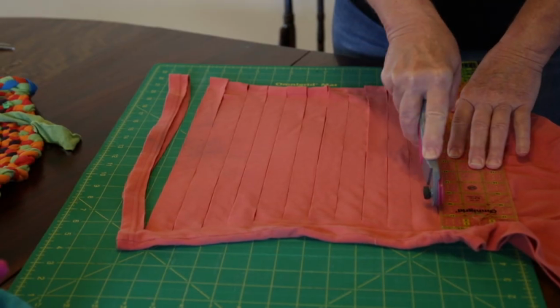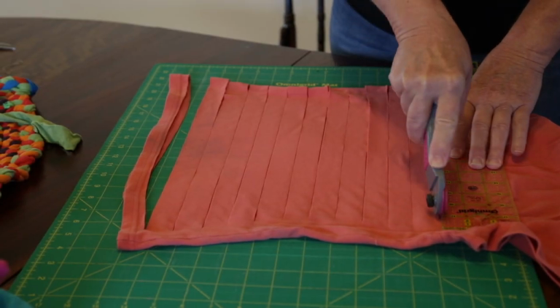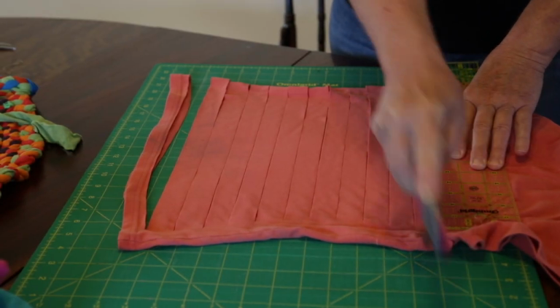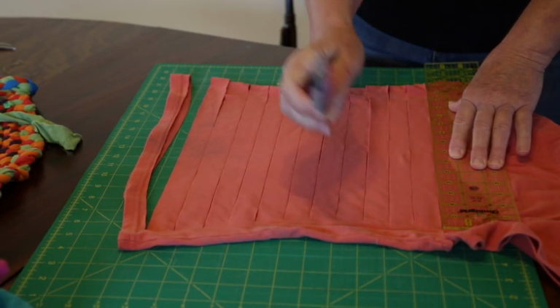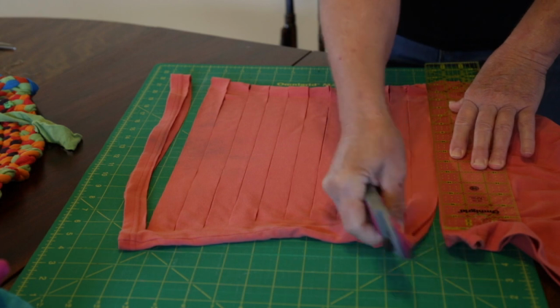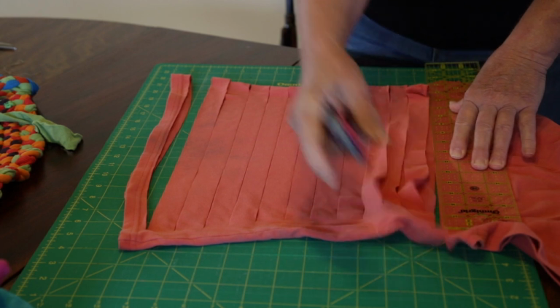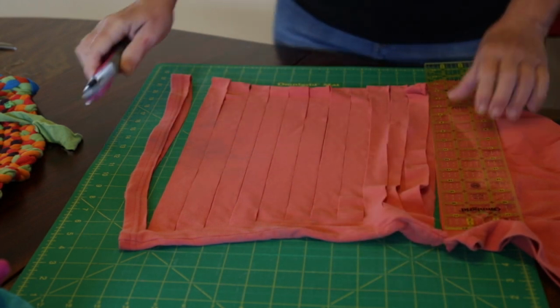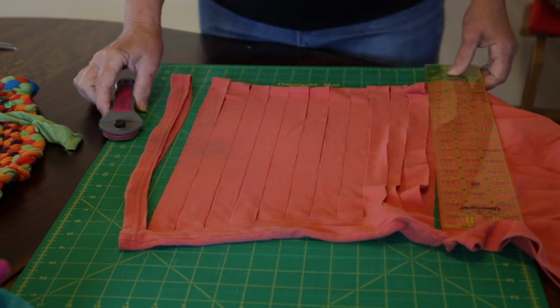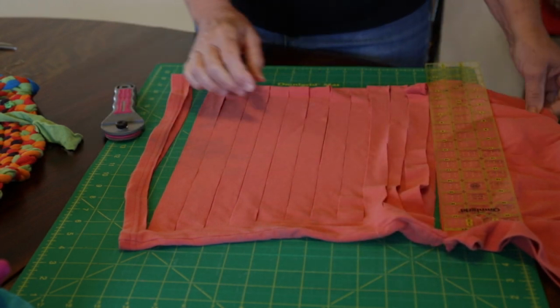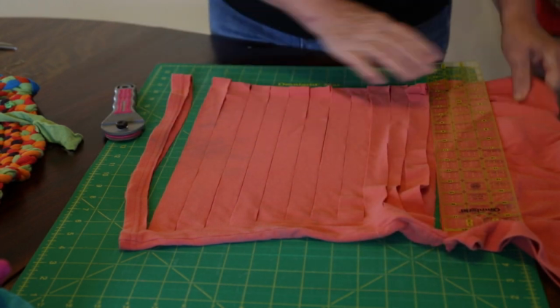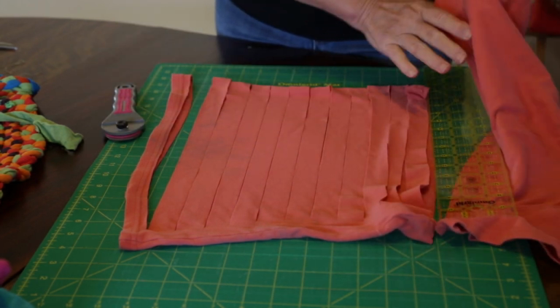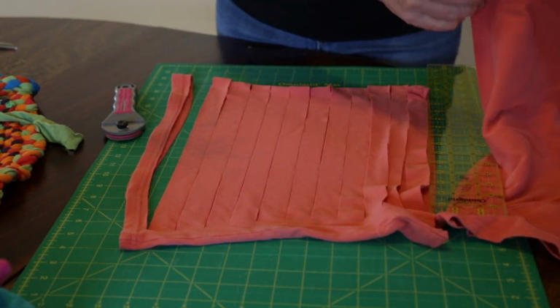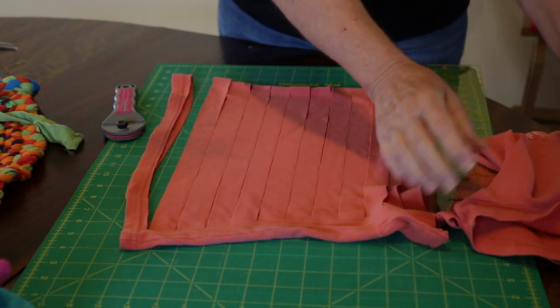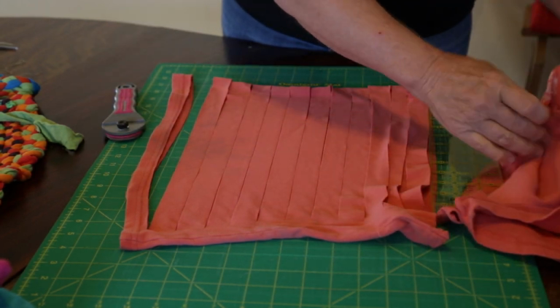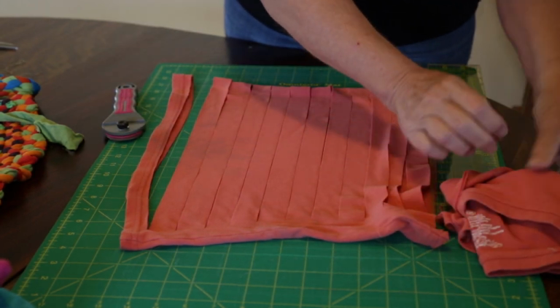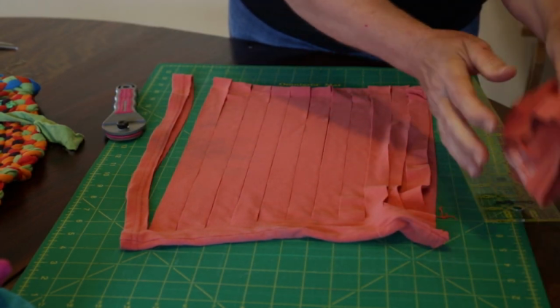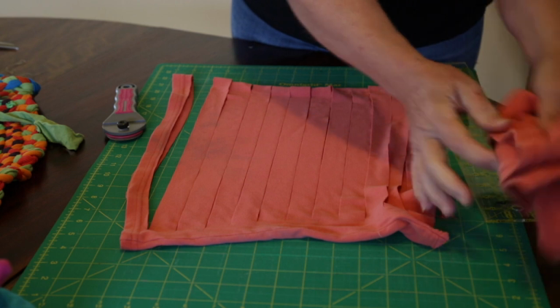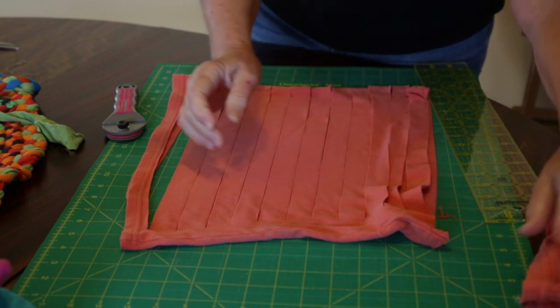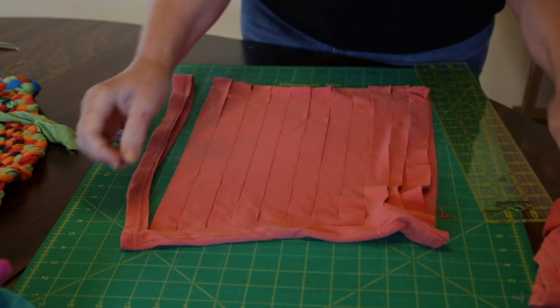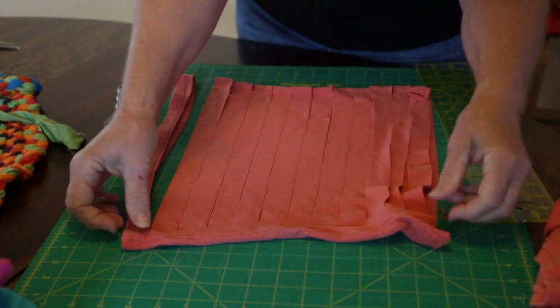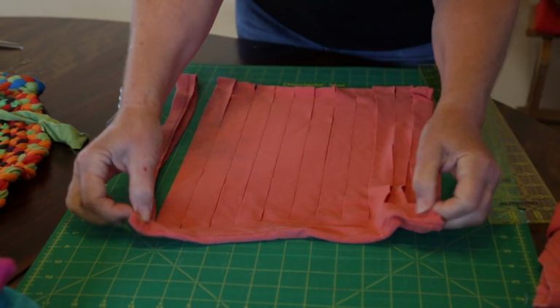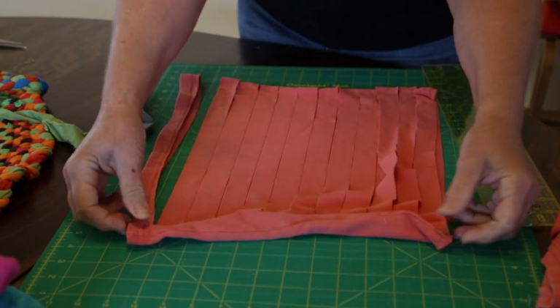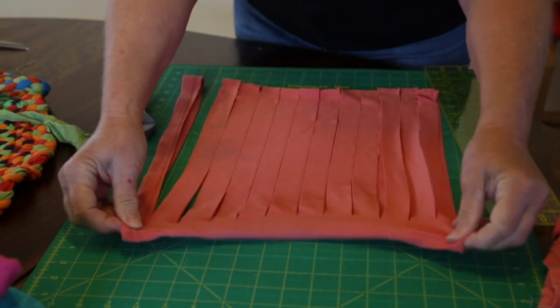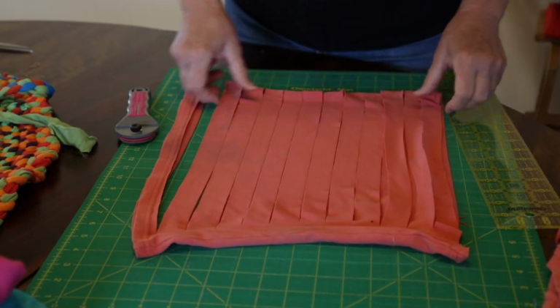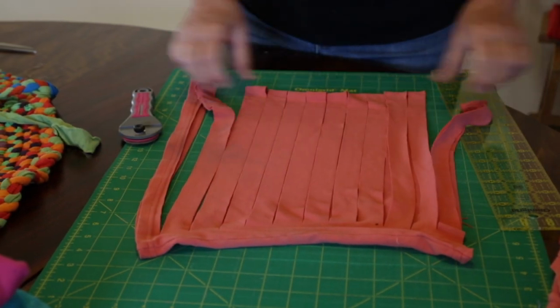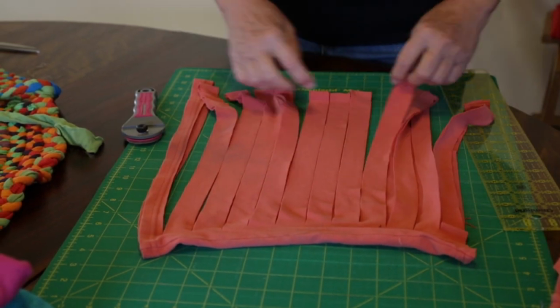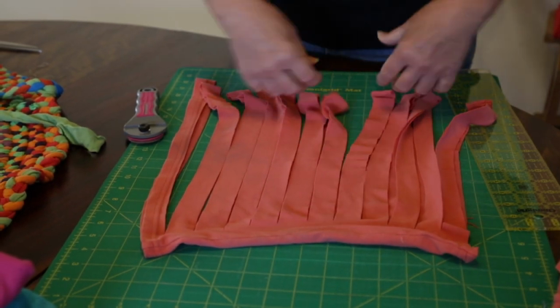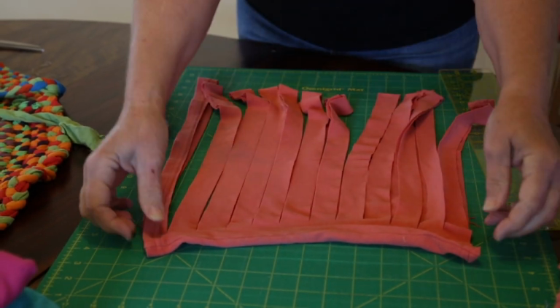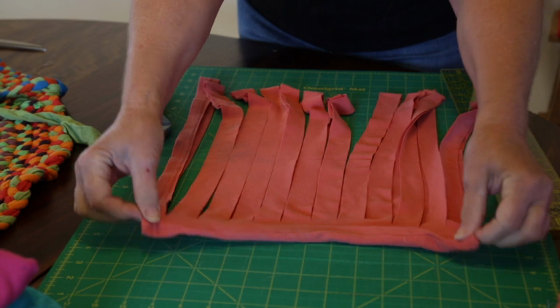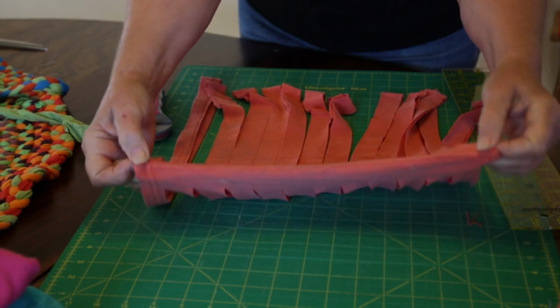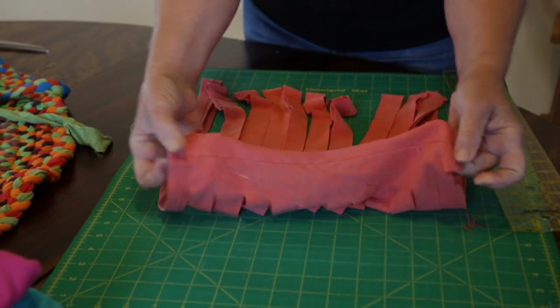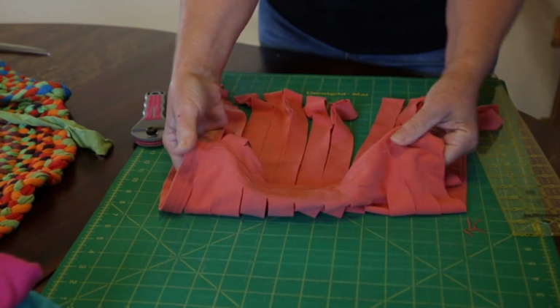The last cut you'll take right off to the end. The top part of the t-shirt can be used for another project someday. Now you've got all these strips that are joined at one end.